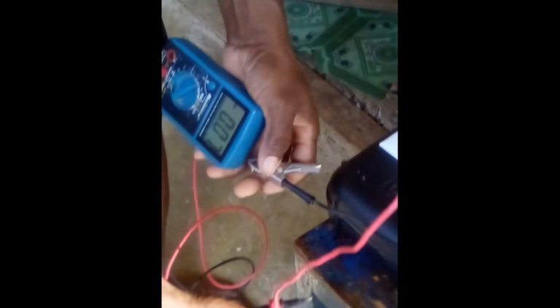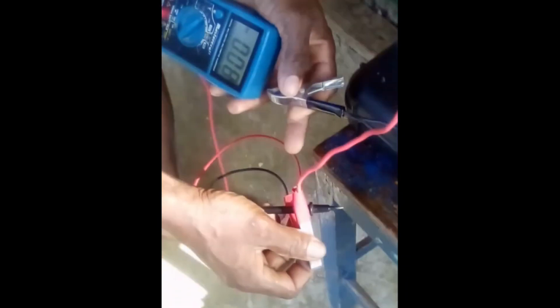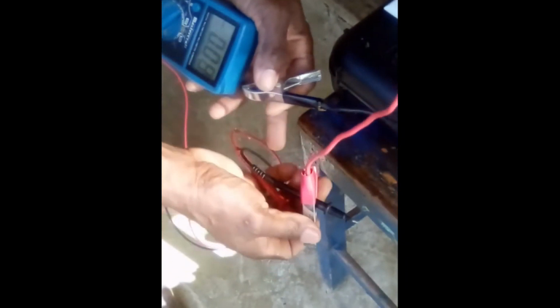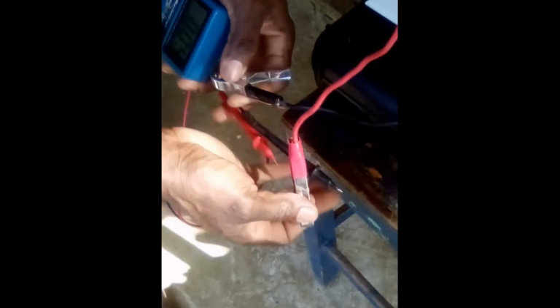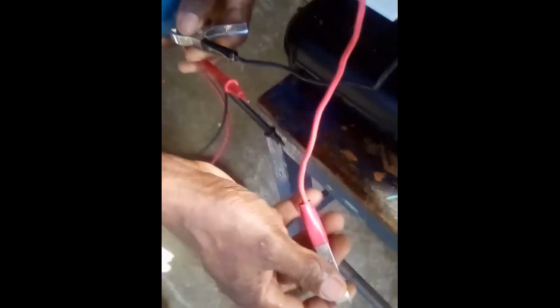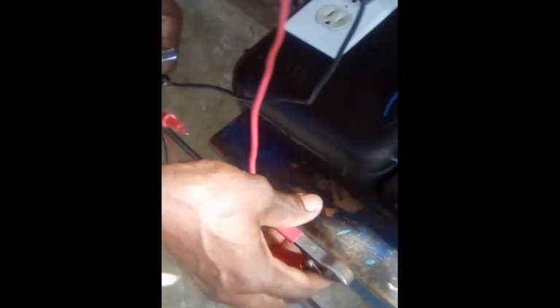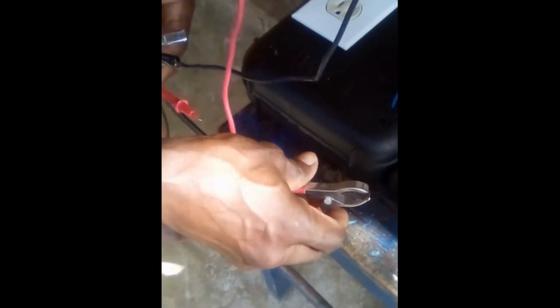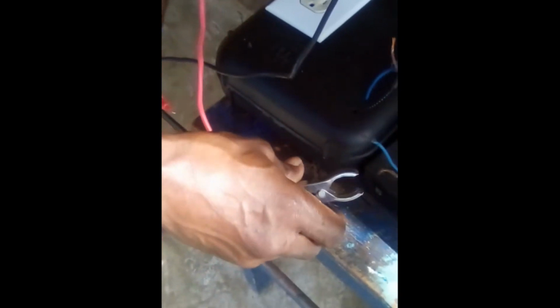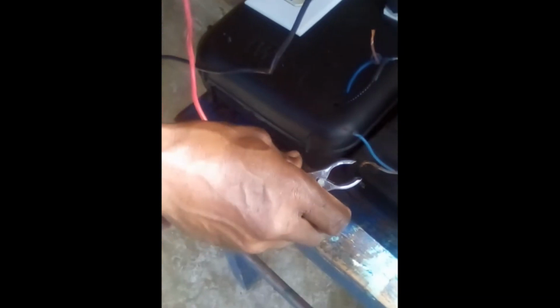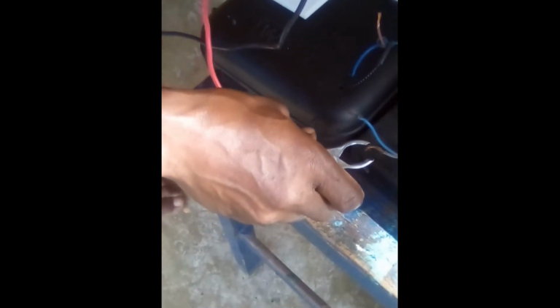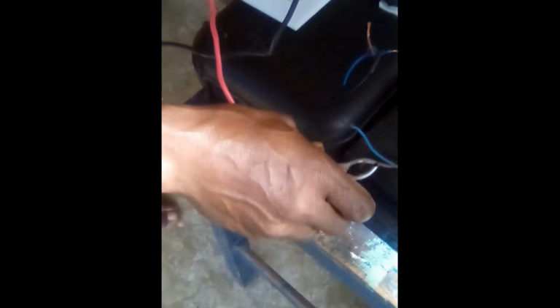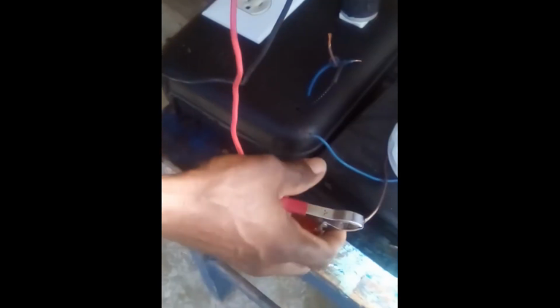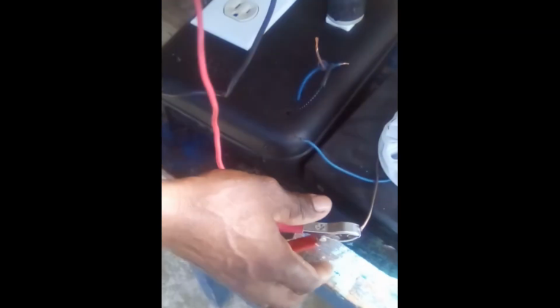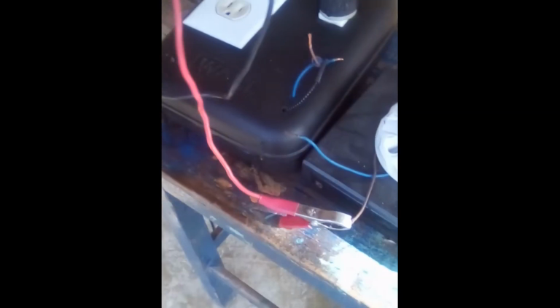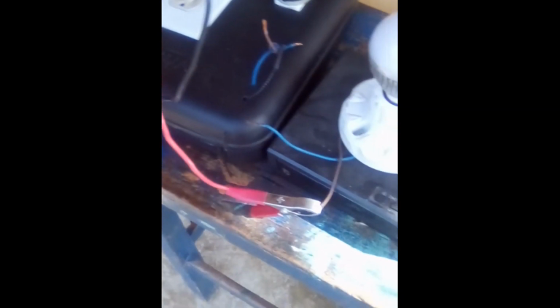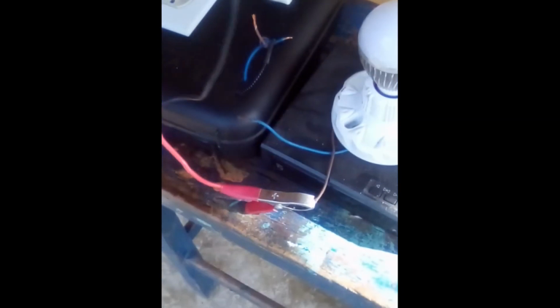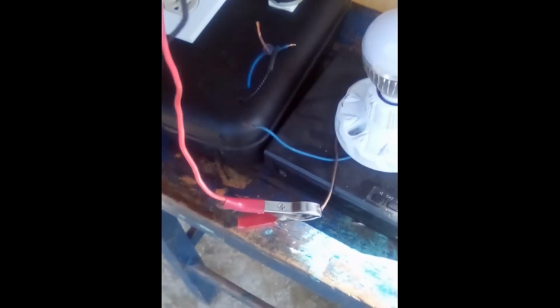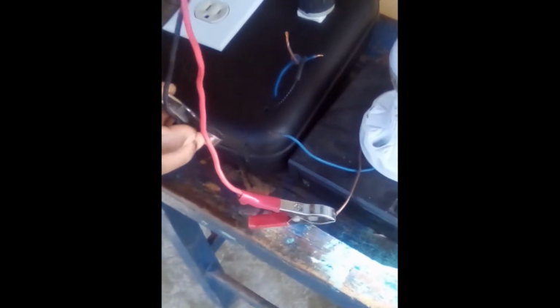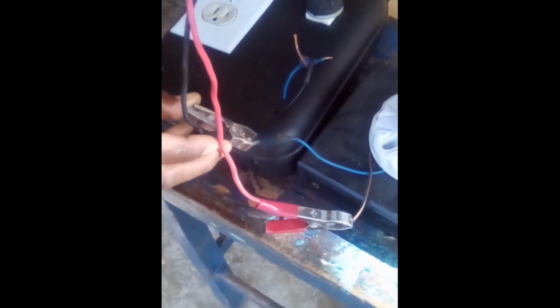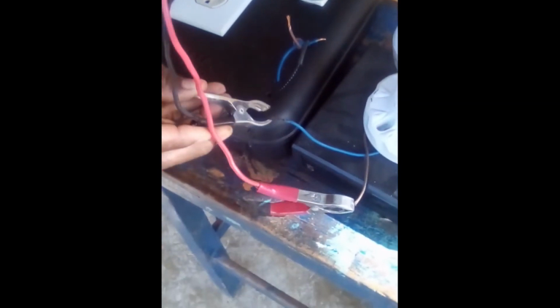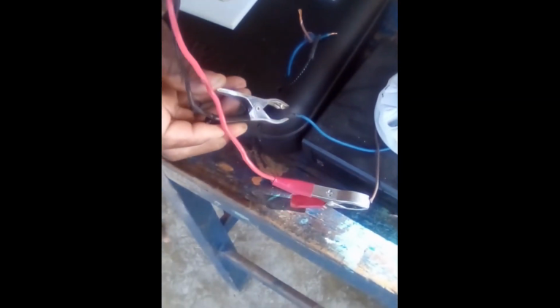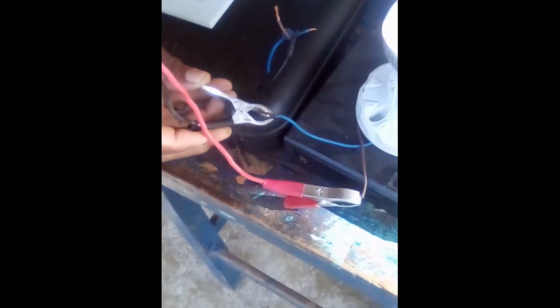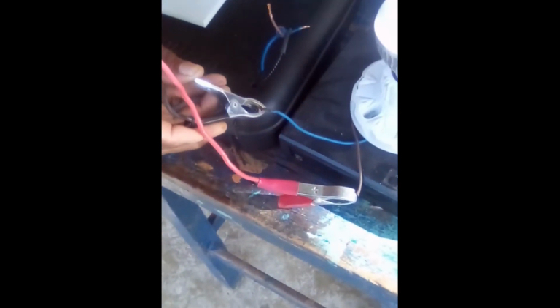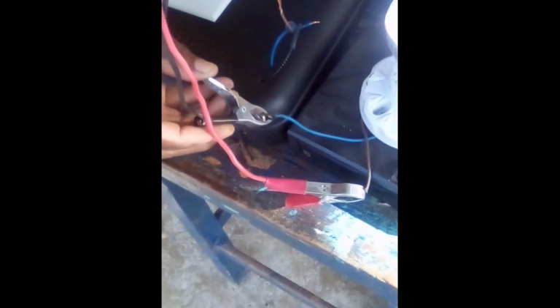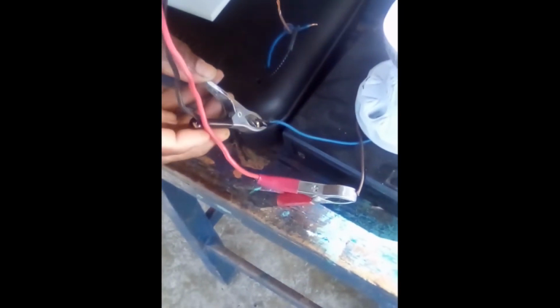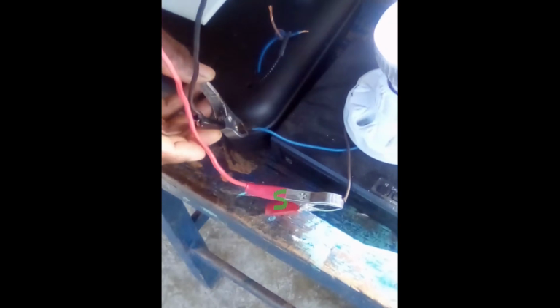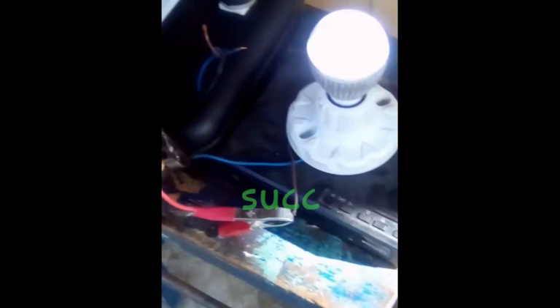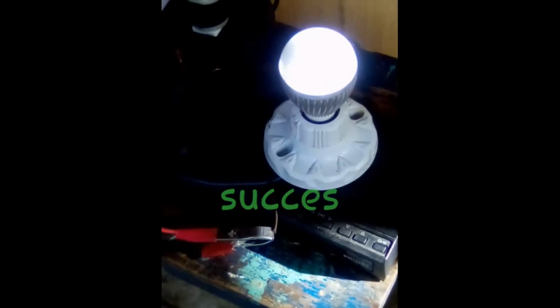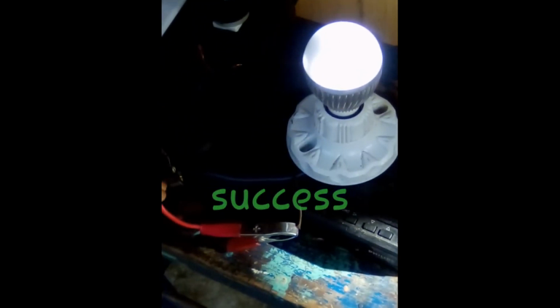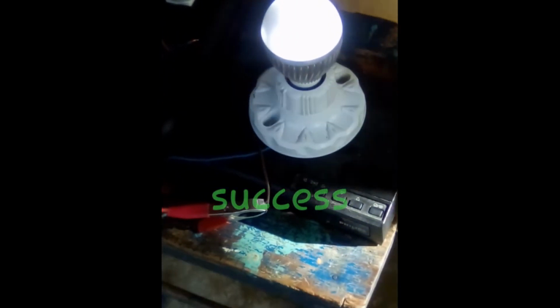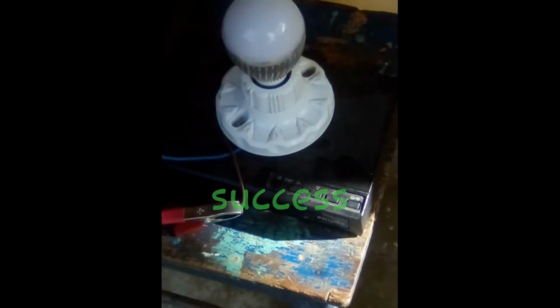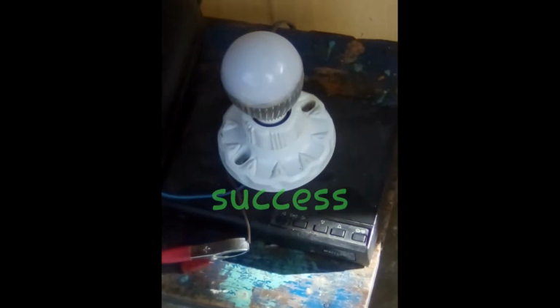You can run this 12 volt bulb and that 12 volt light.